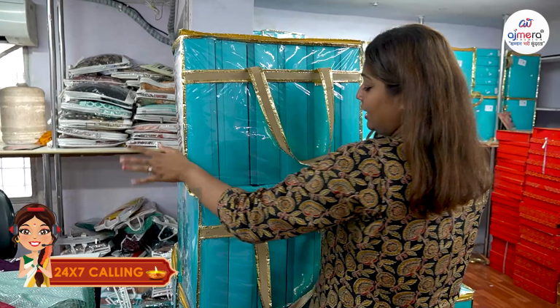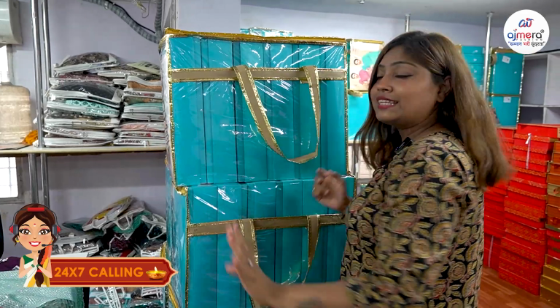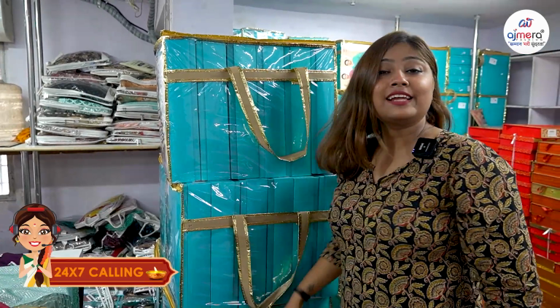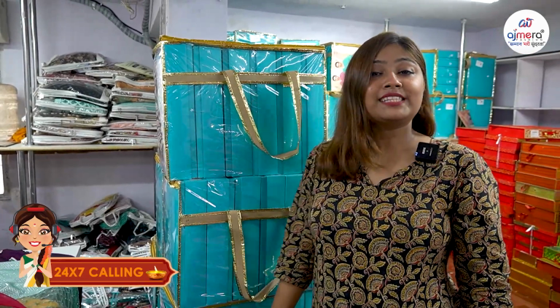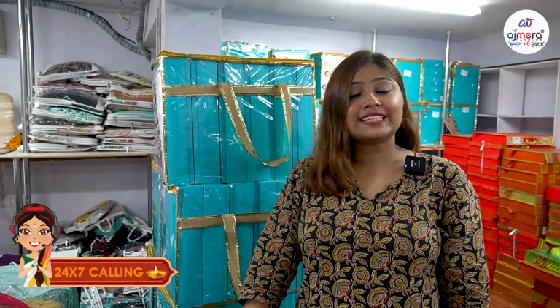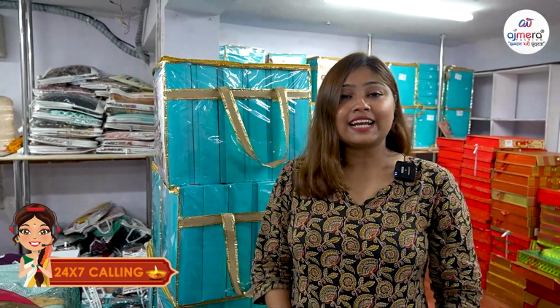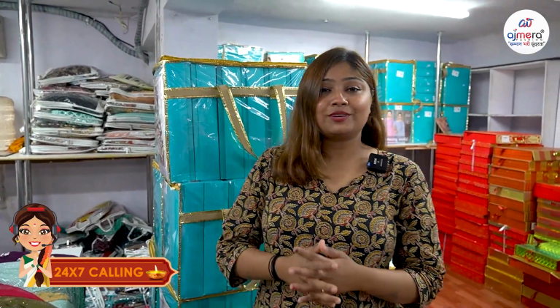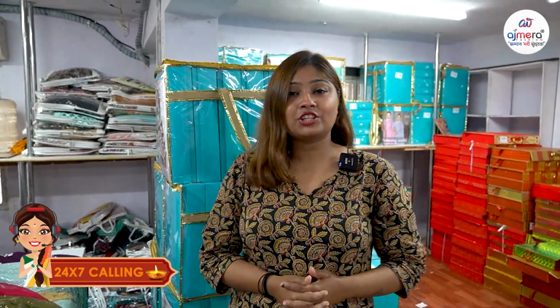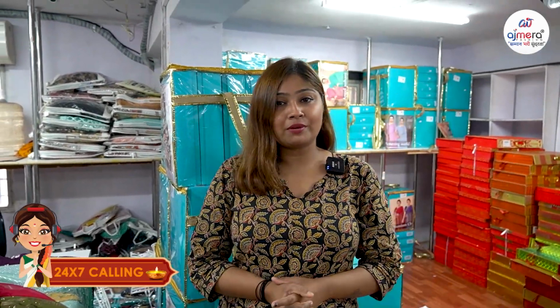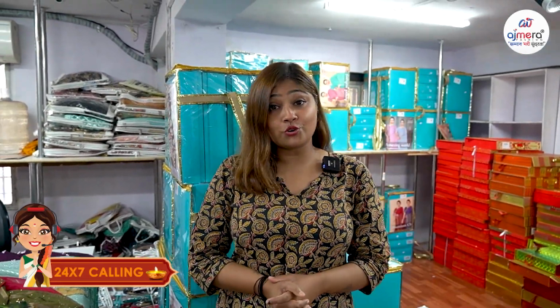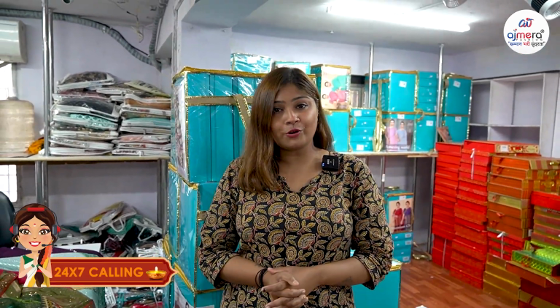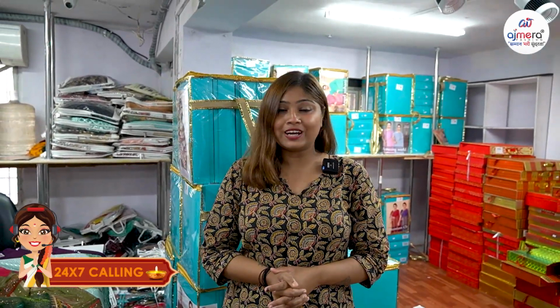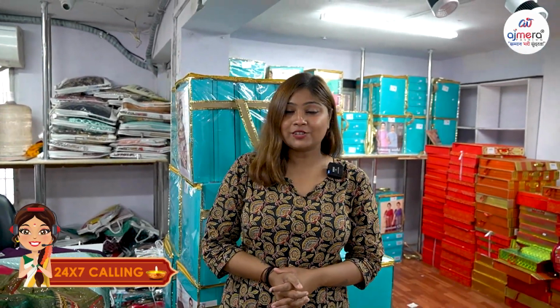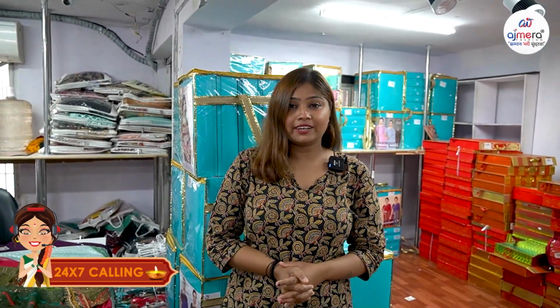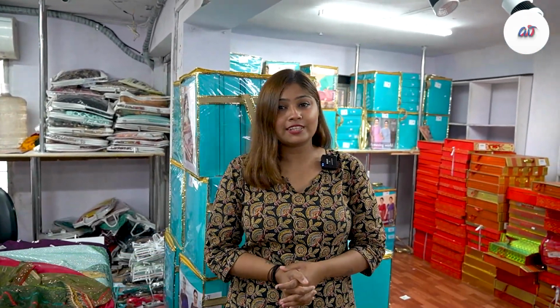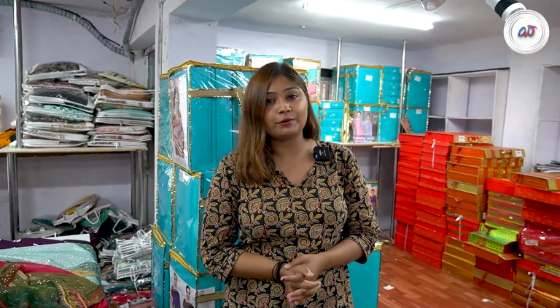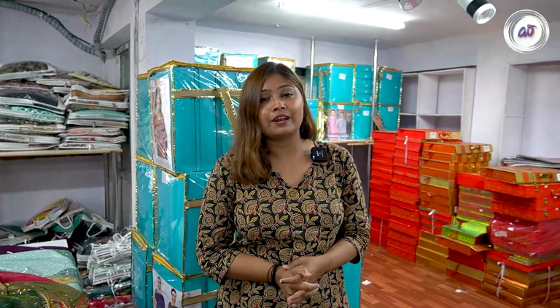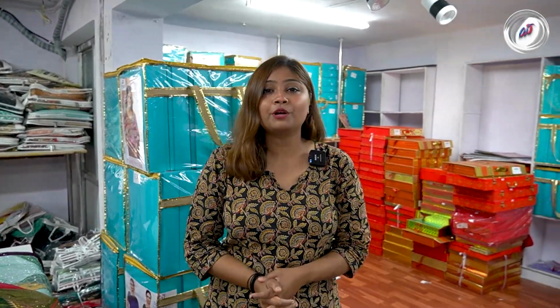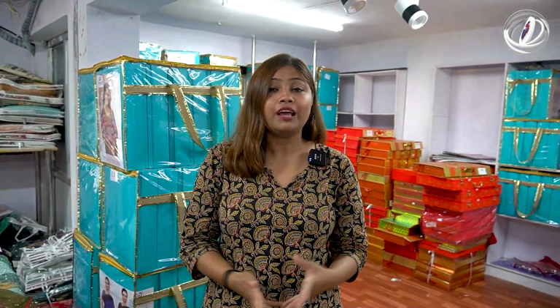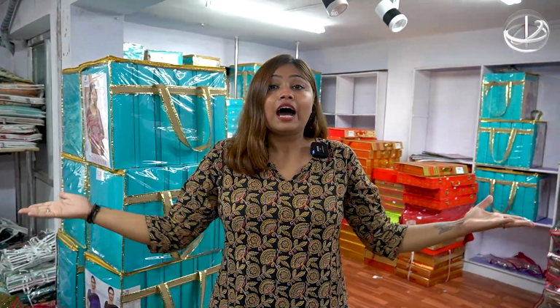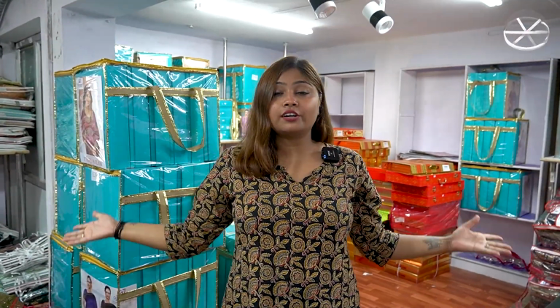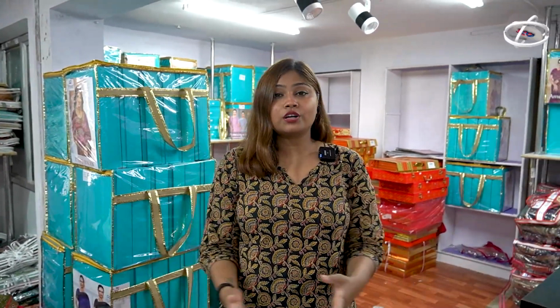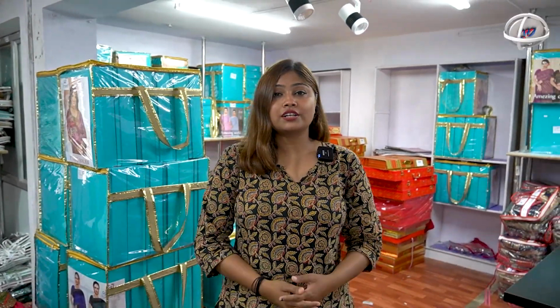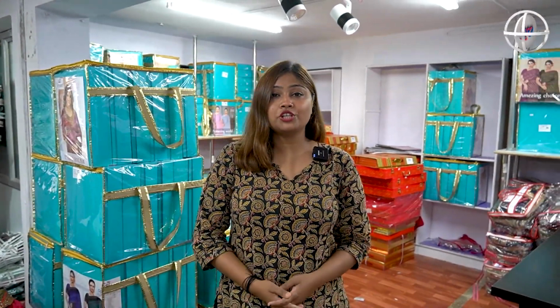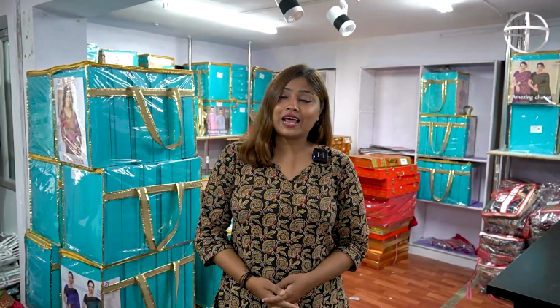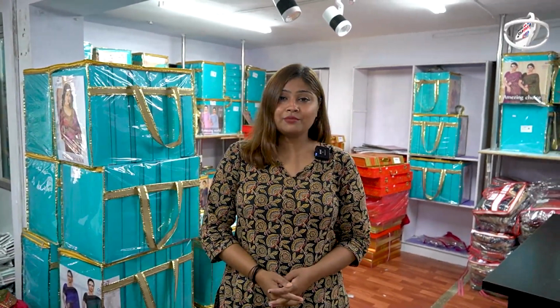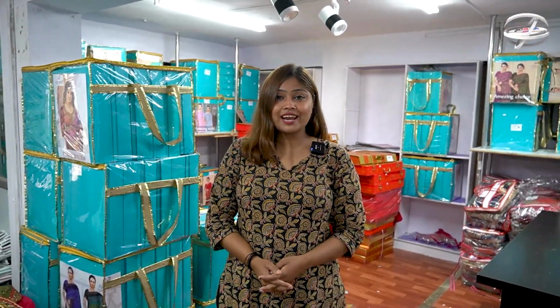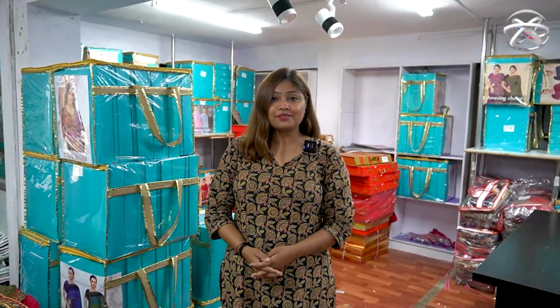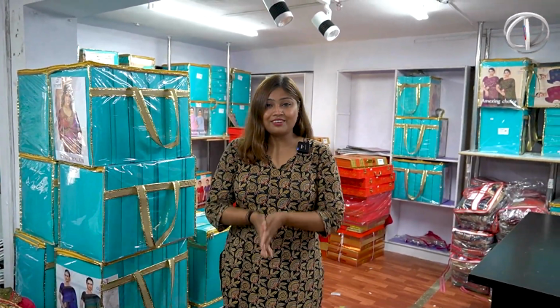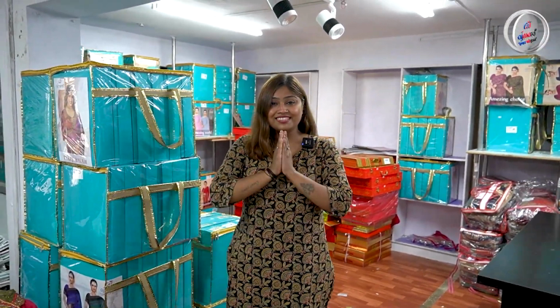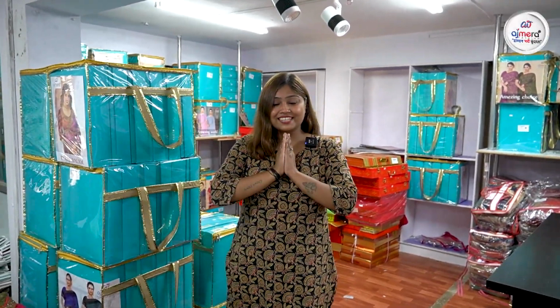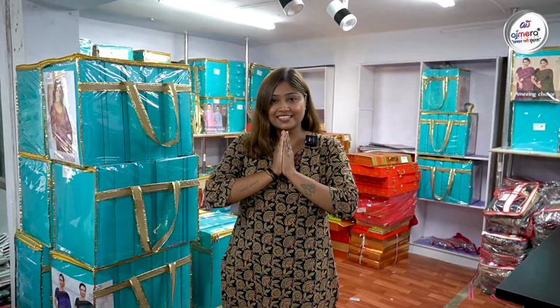If you are interested, visit our showroom today and contact us on the screen. If you like any collection, please like, comment, share and subscribe. Jai Shri Krishna. Bye.